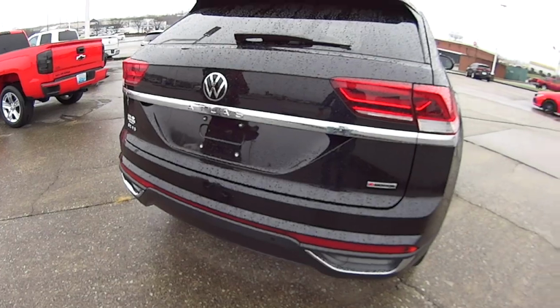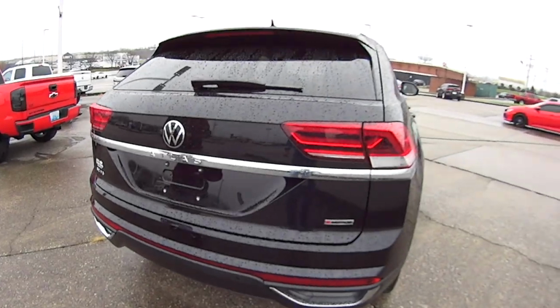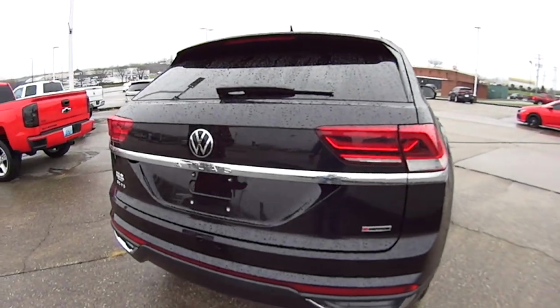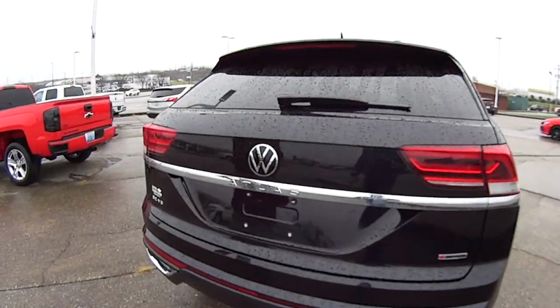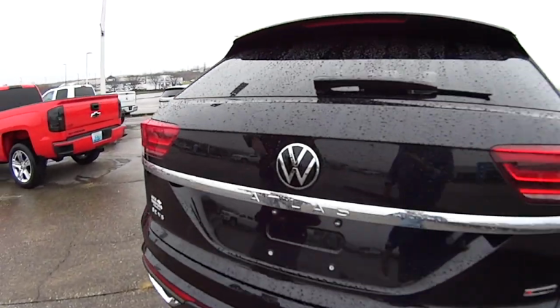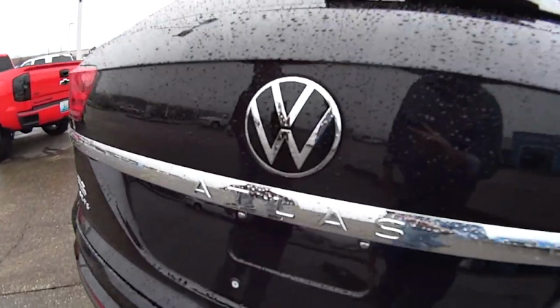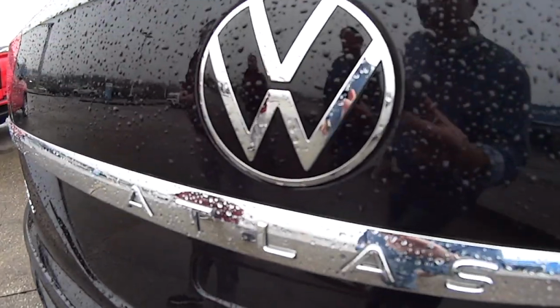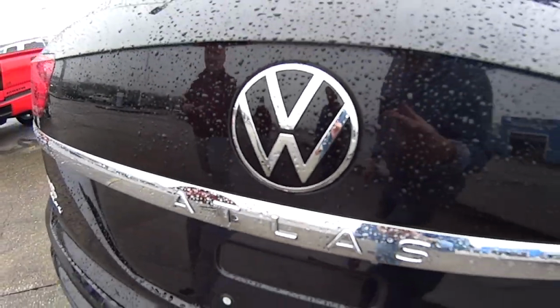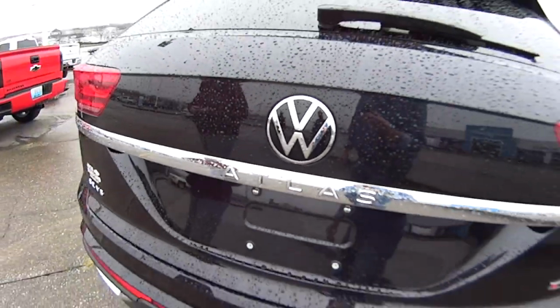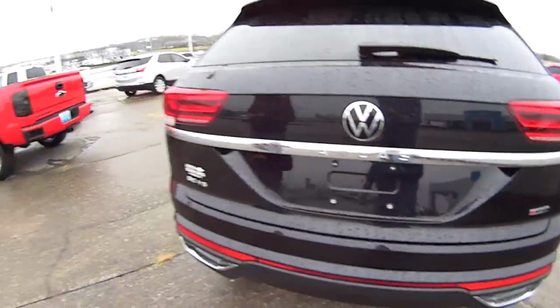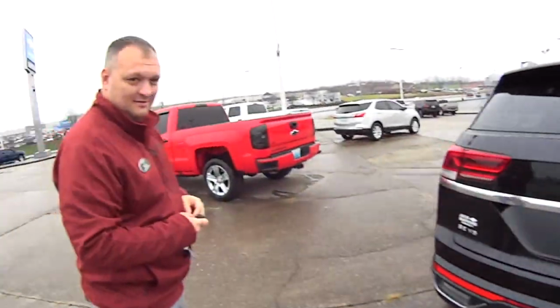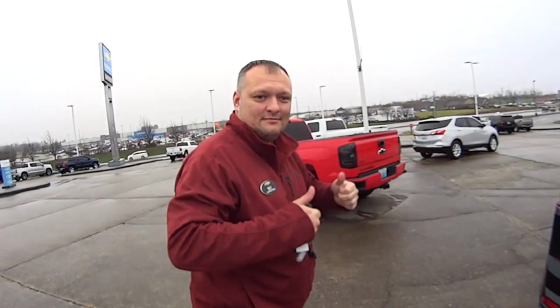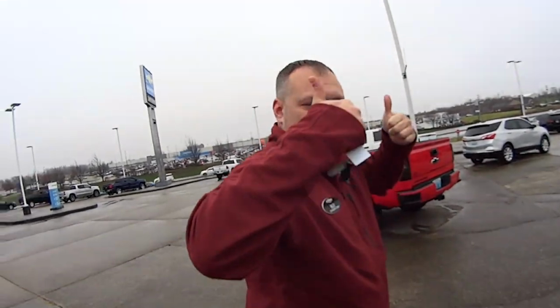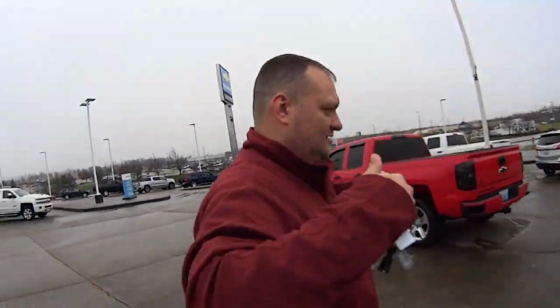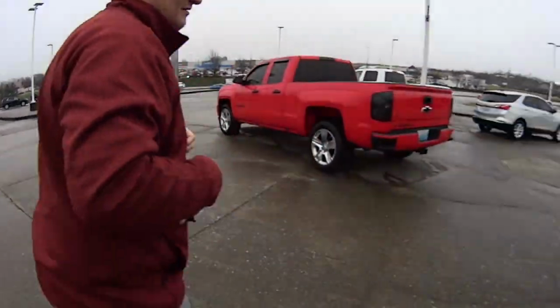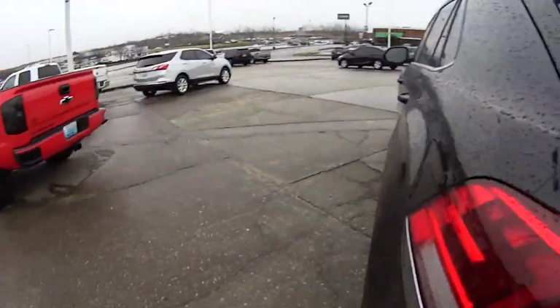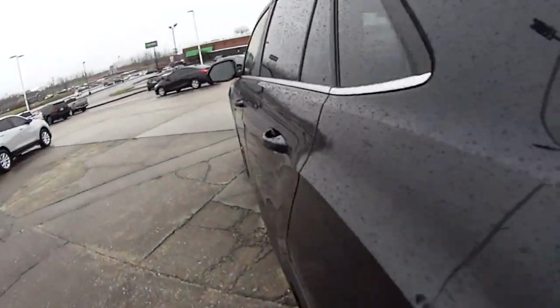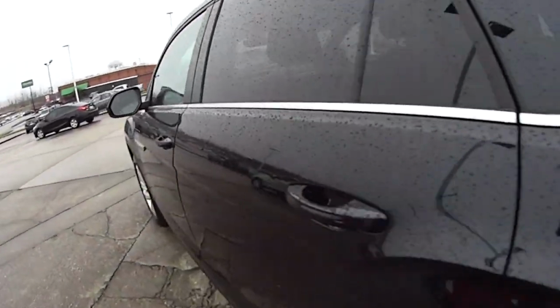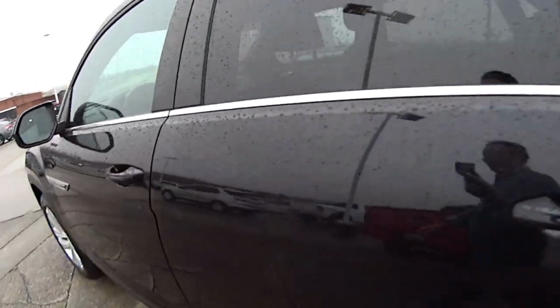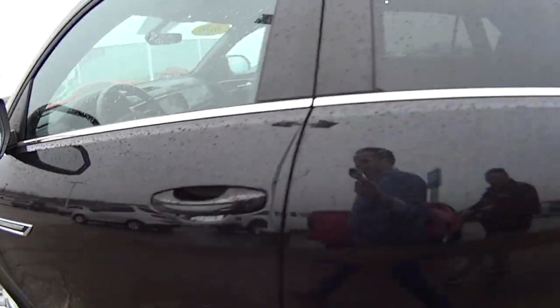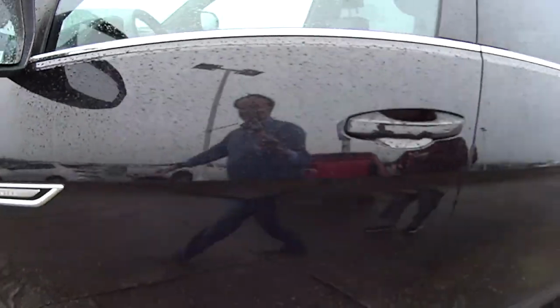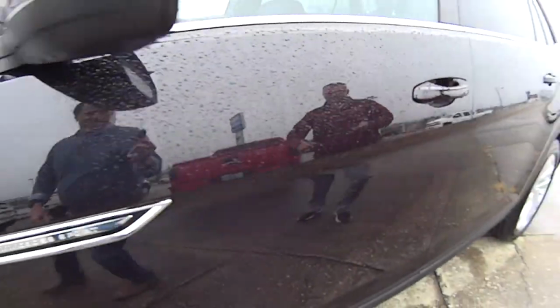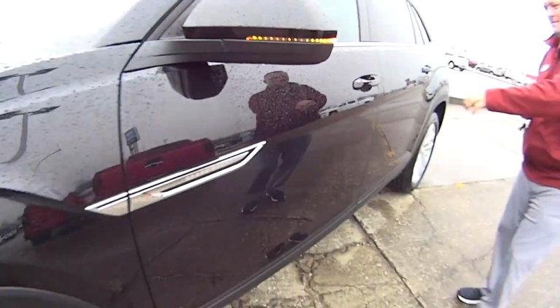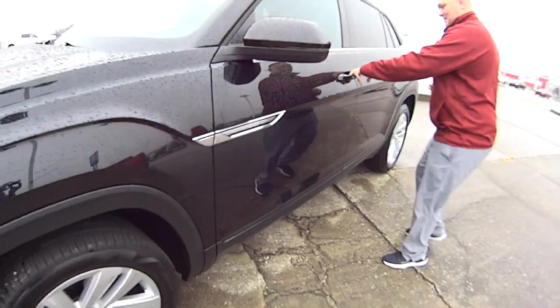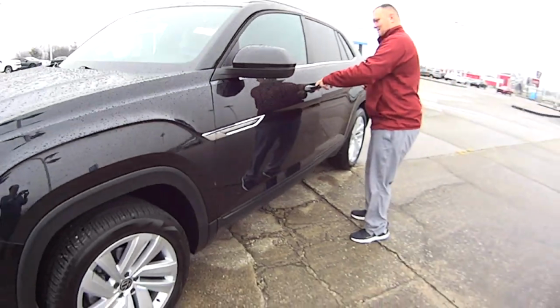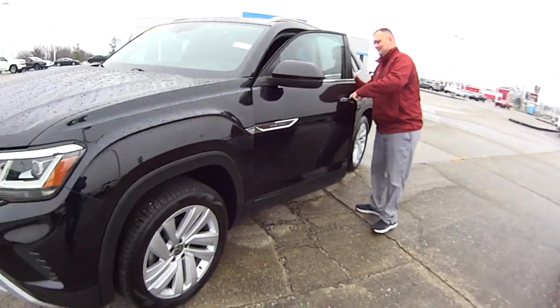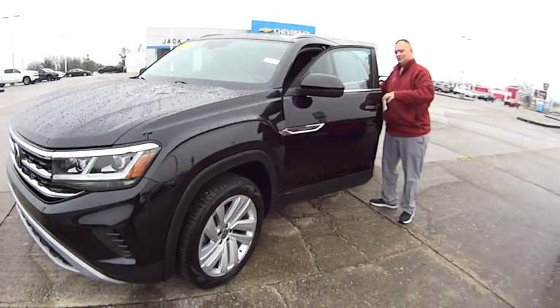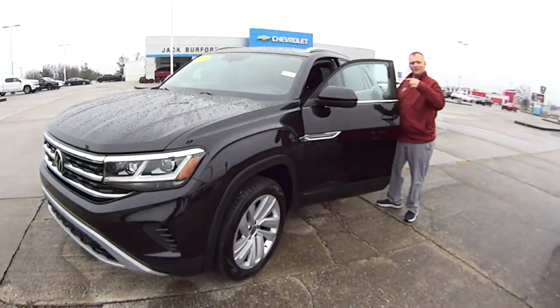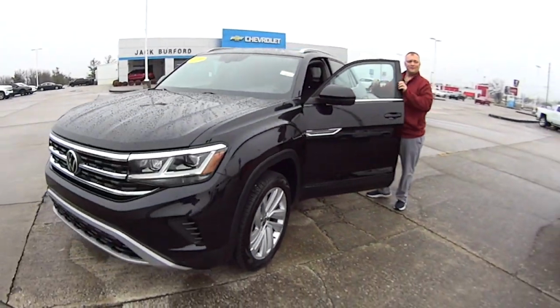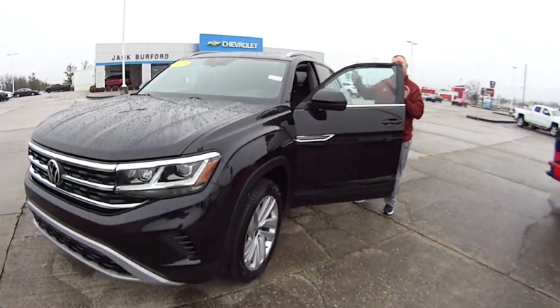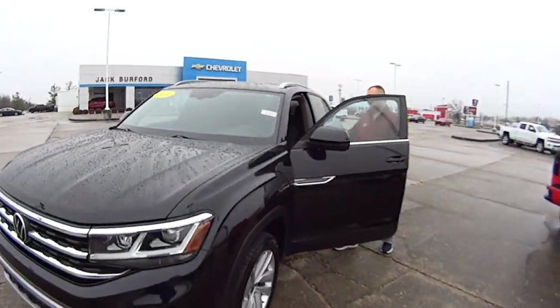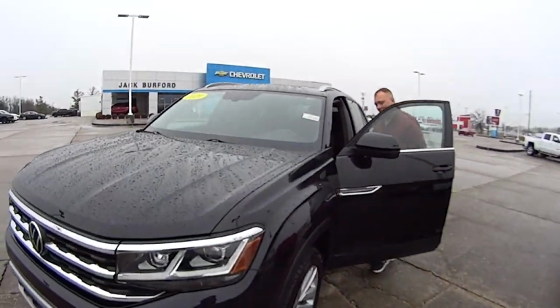Hey everybody, I'm with Billy Bells. We're looking at this Volkswagen Atlas, correct? Yes, sir. All right, let's go on a test drive, Billy. Let's do it. So if you're looking for a luxury vehicle, this is it.